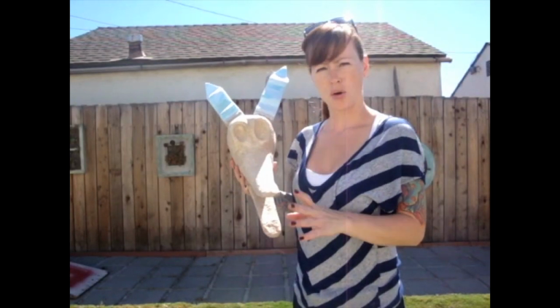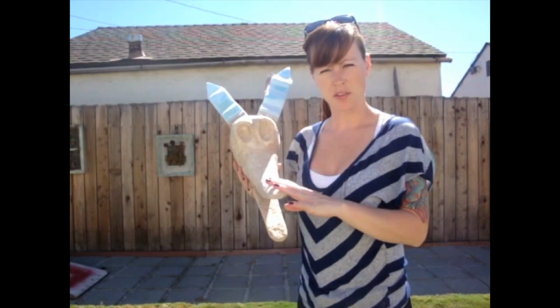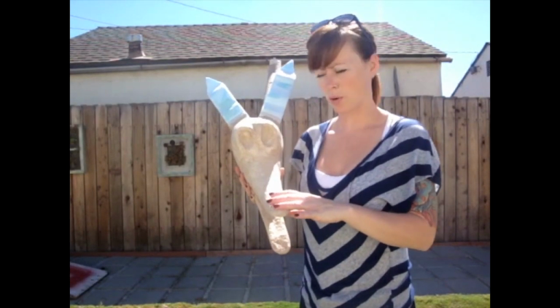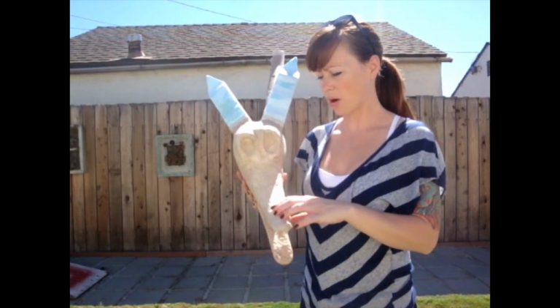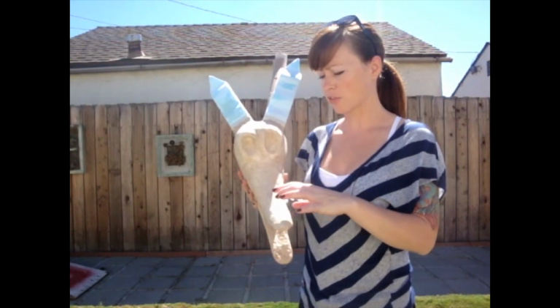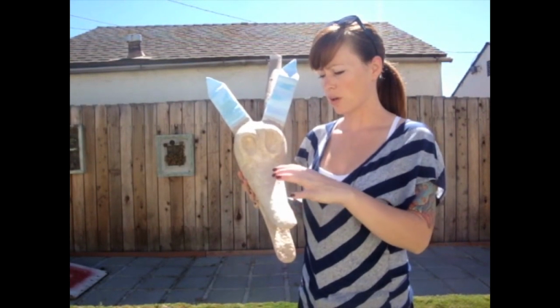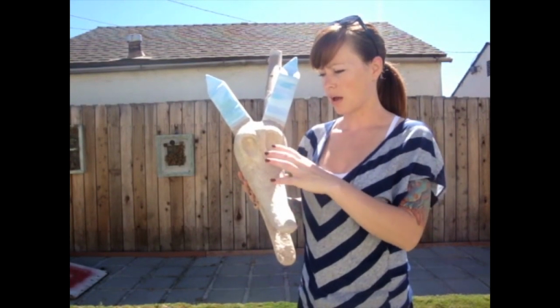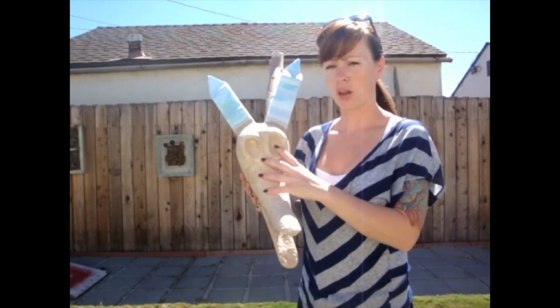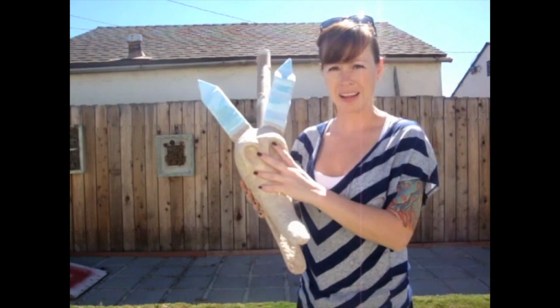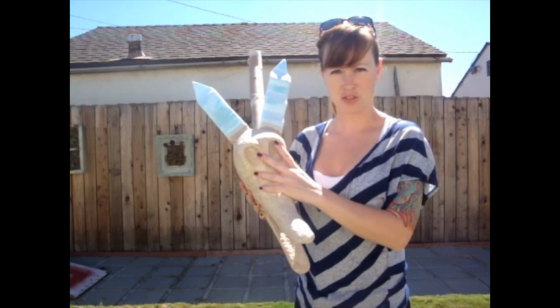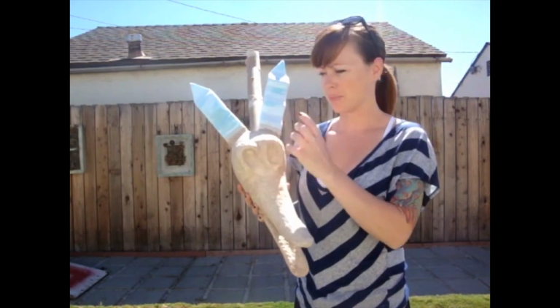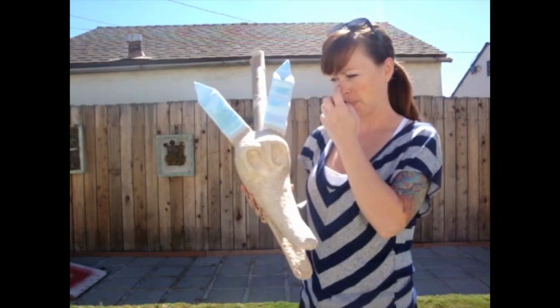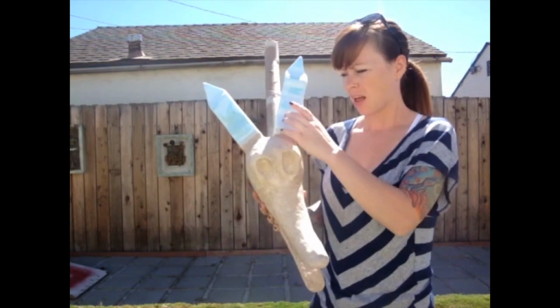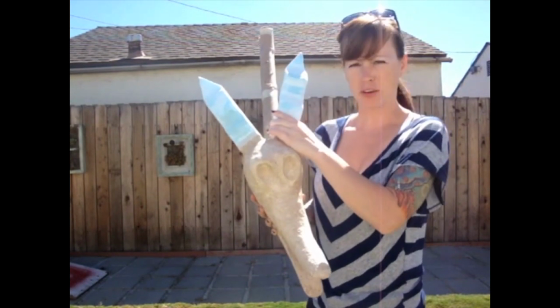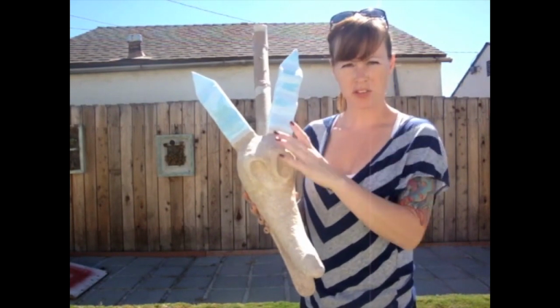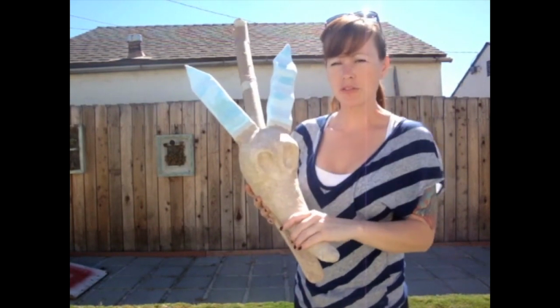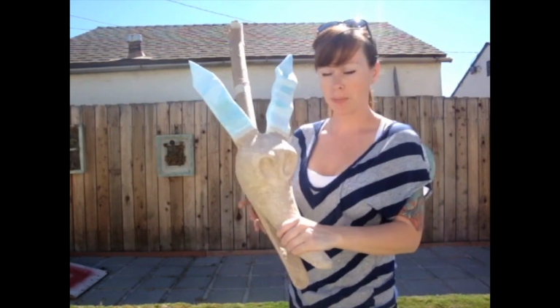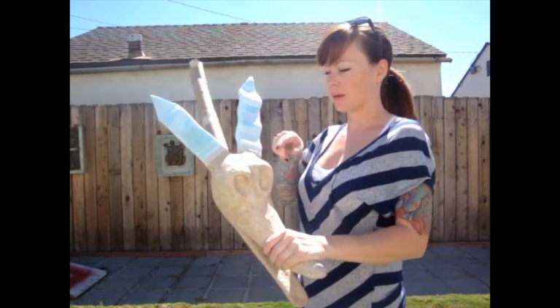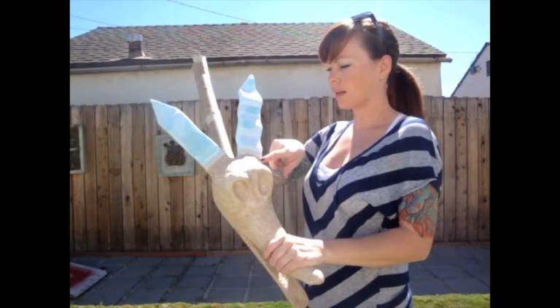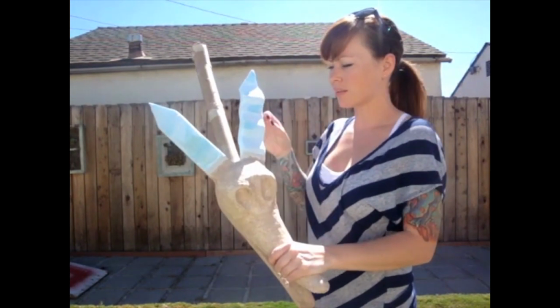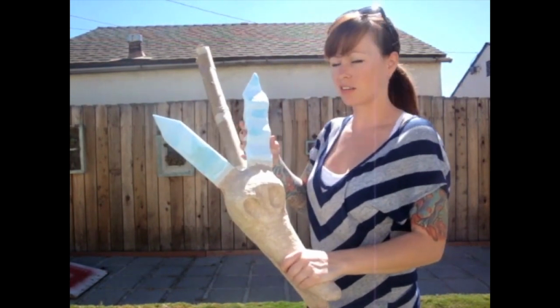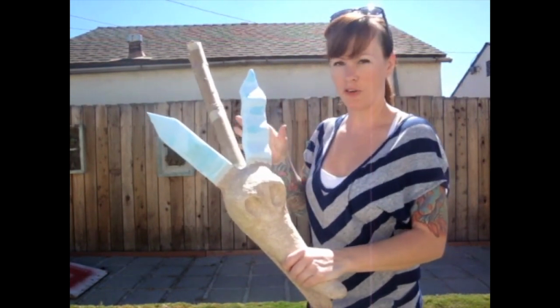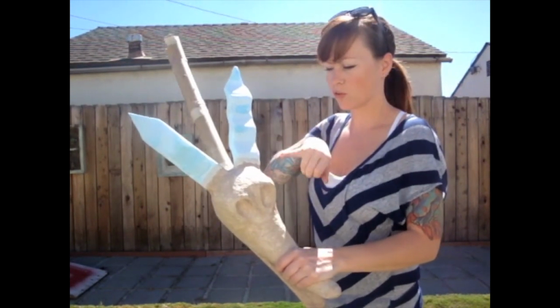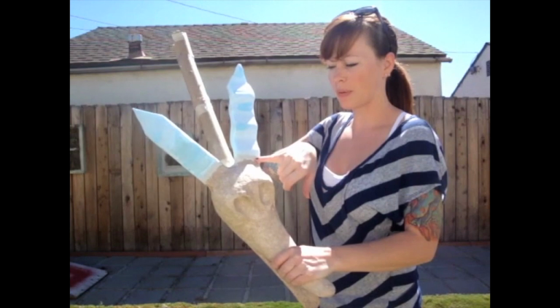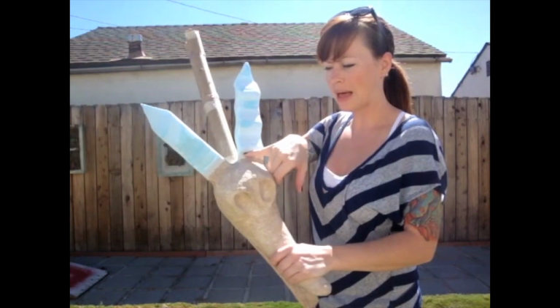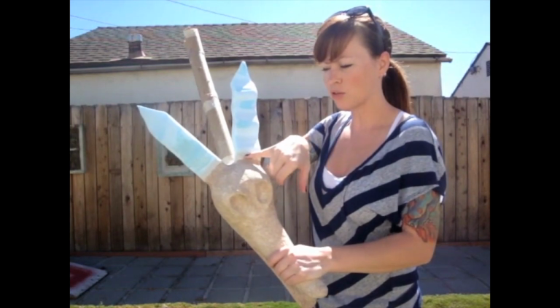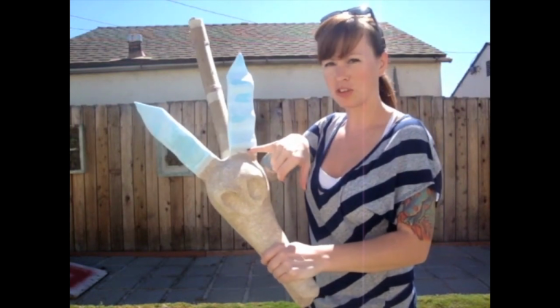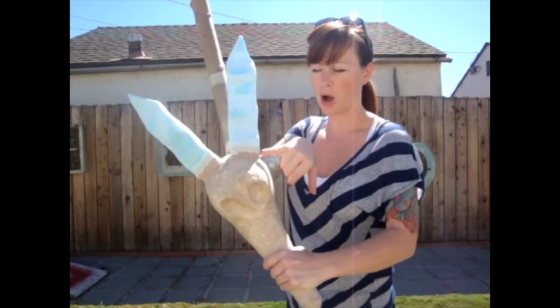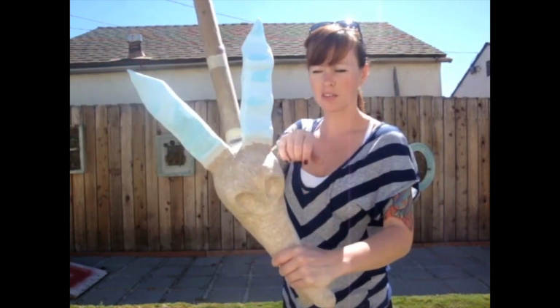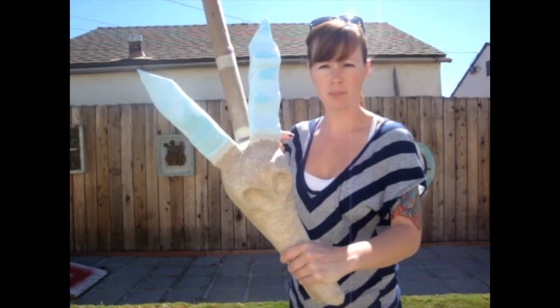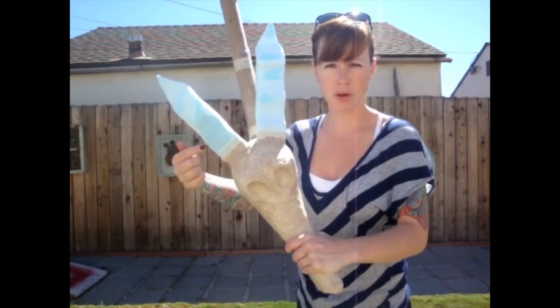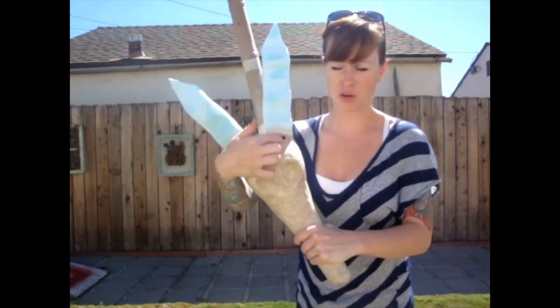So this is where we are after all of the clay has dried. The ears are still a little floppy because the clay didn't stick to the foam, so I went ahead and used a bunch of epoxy sculpt around the ears.